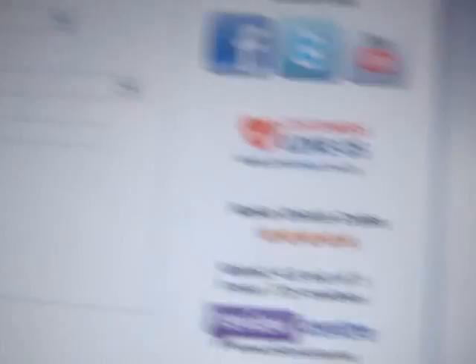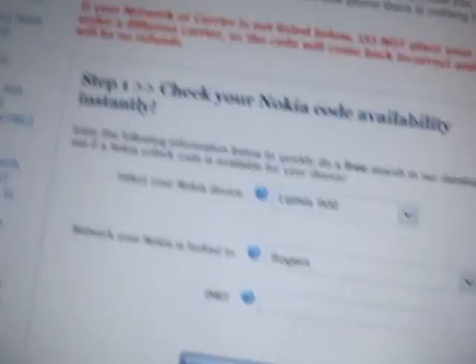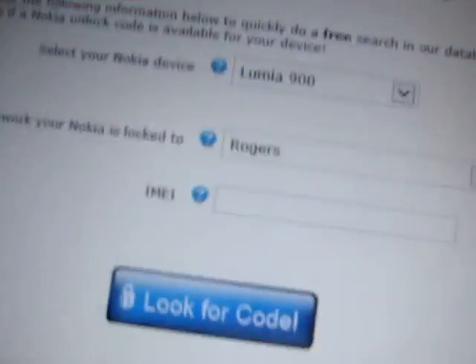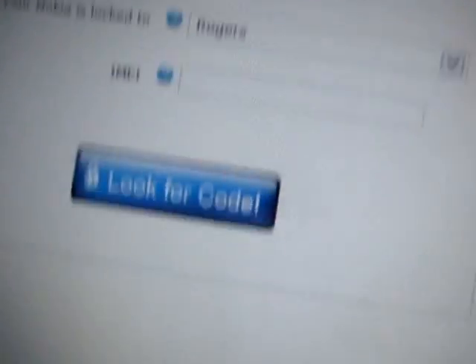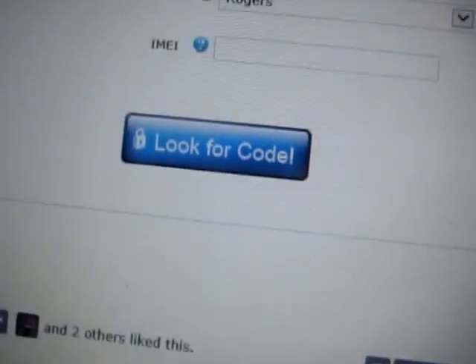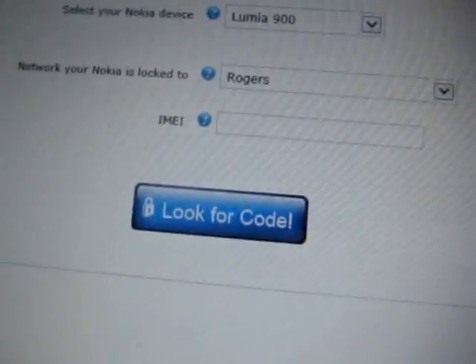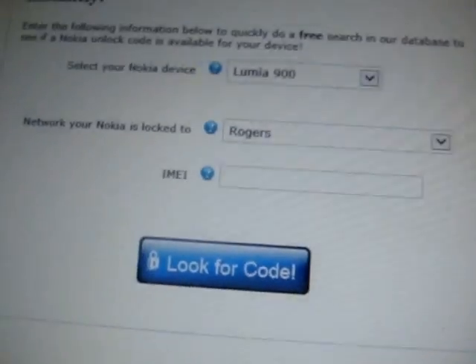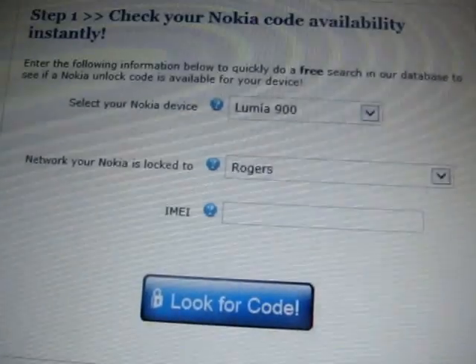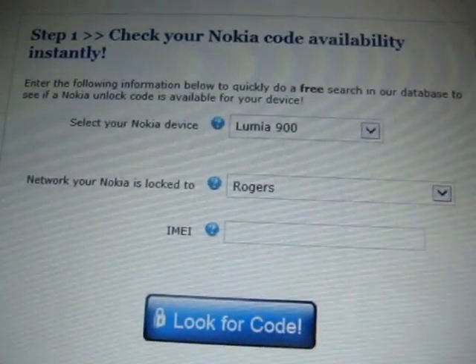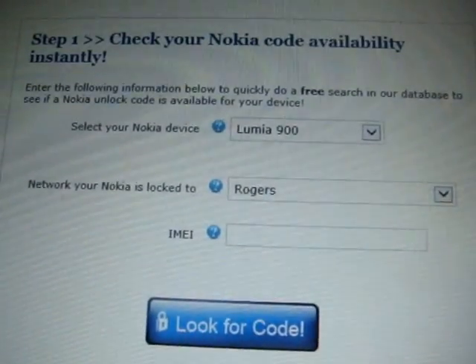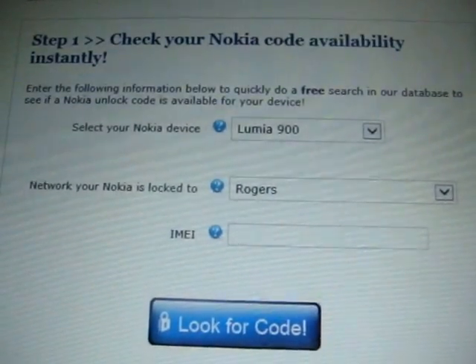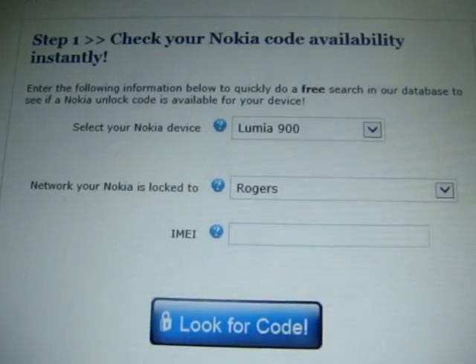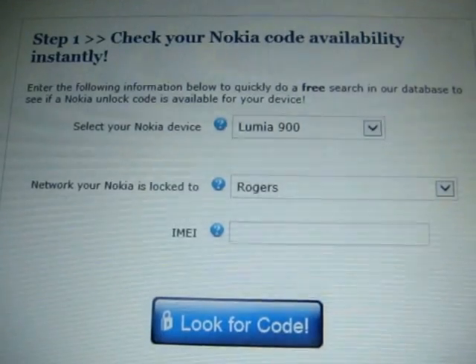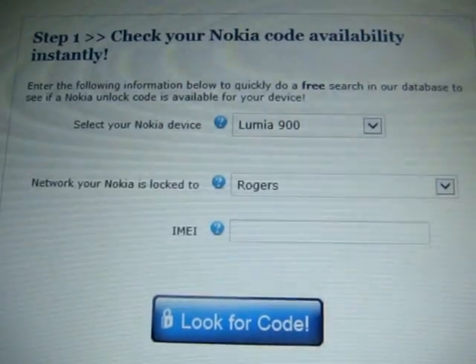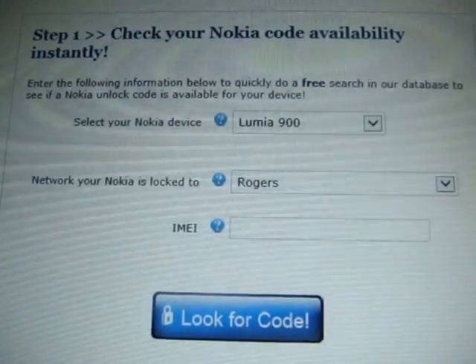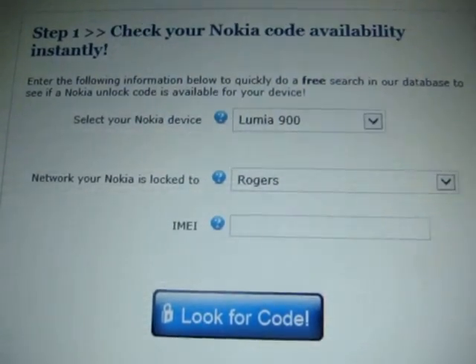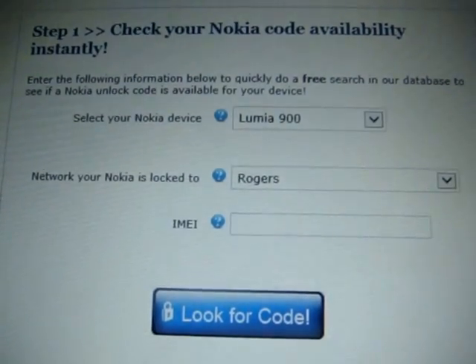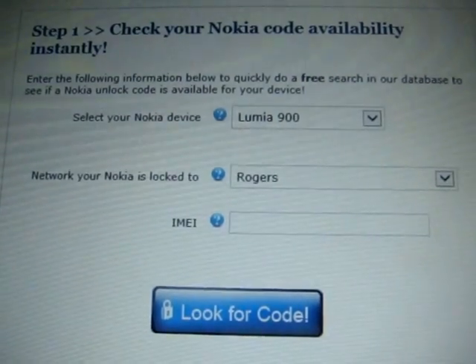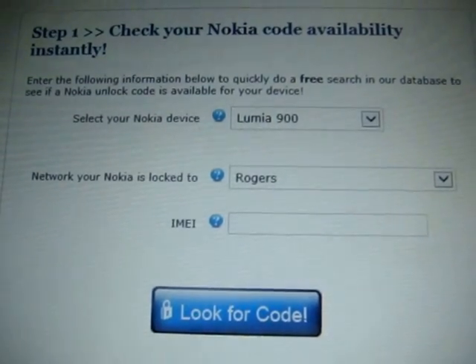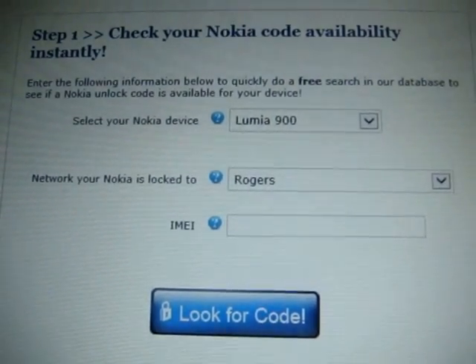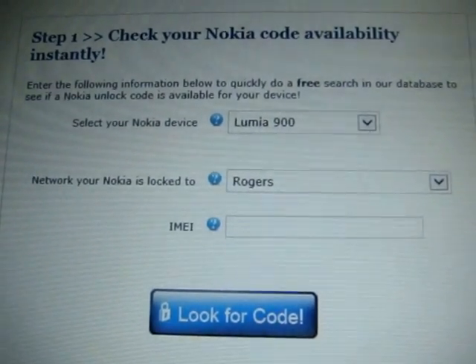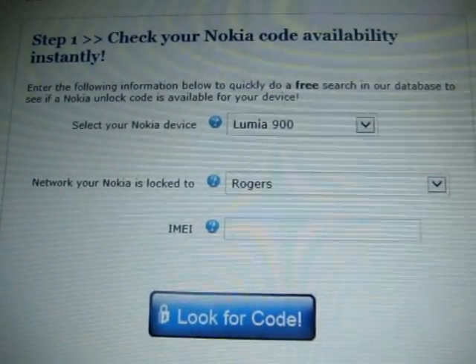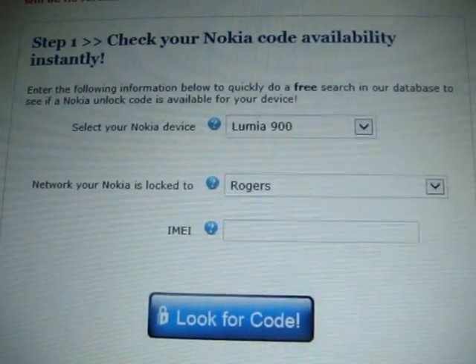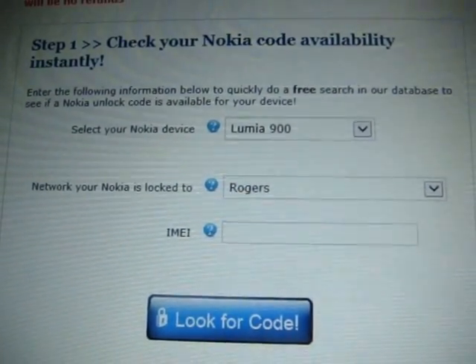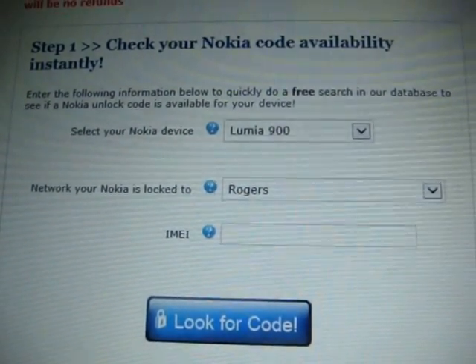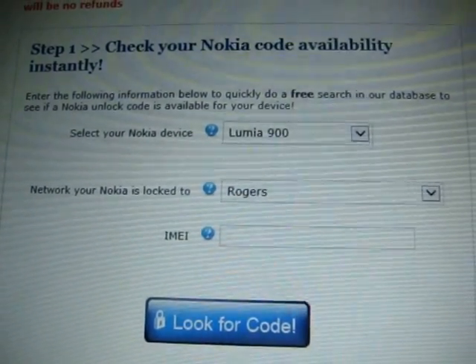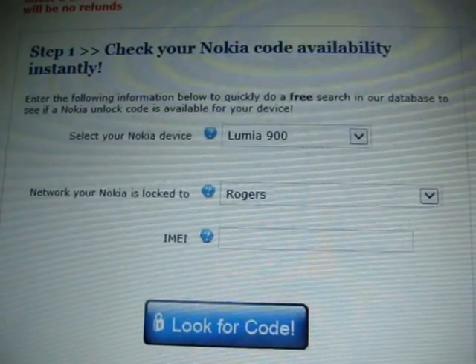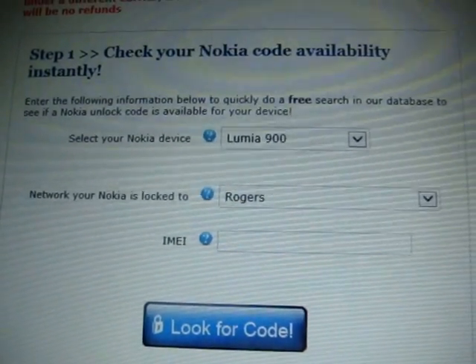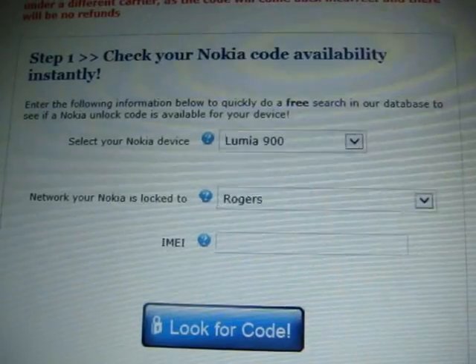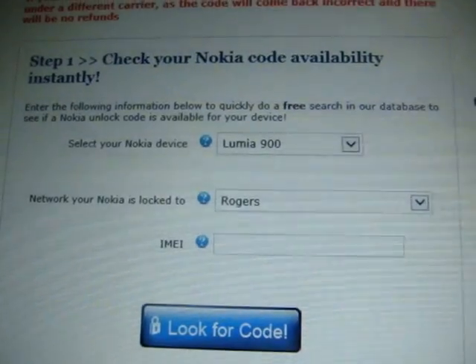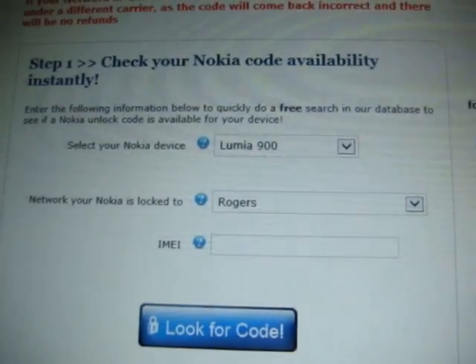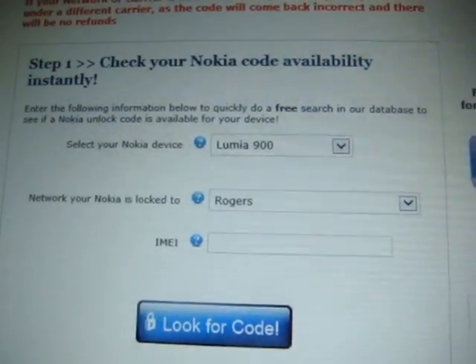It basically just verifies your code and asks for a payment method. After that, they'll process your code and get it to you fairly quickly.